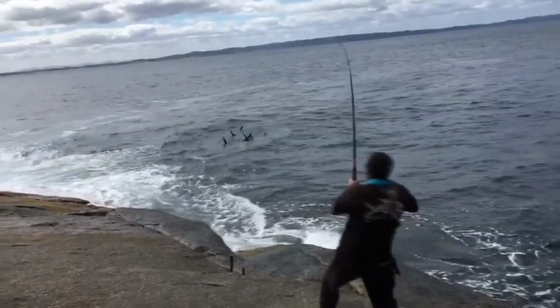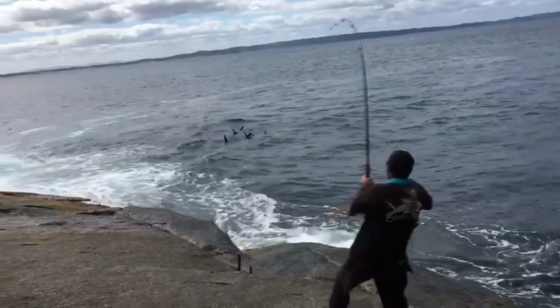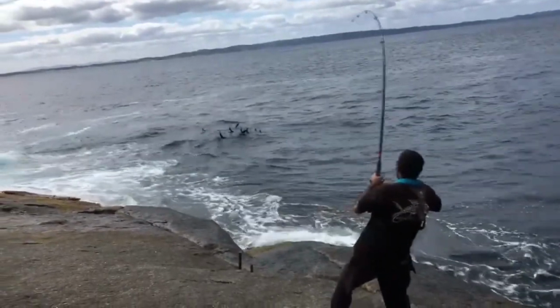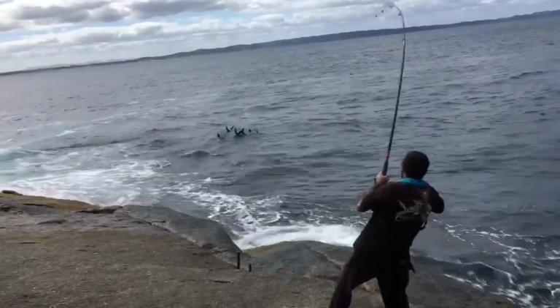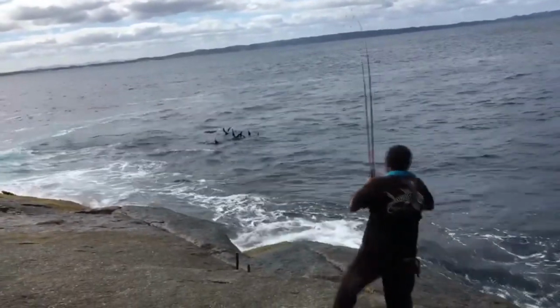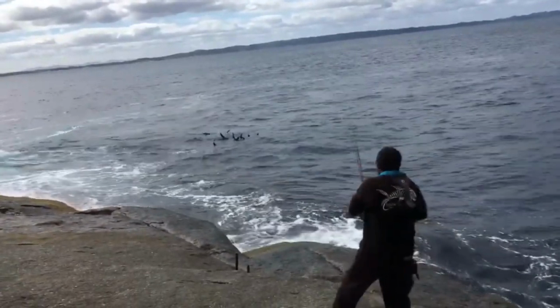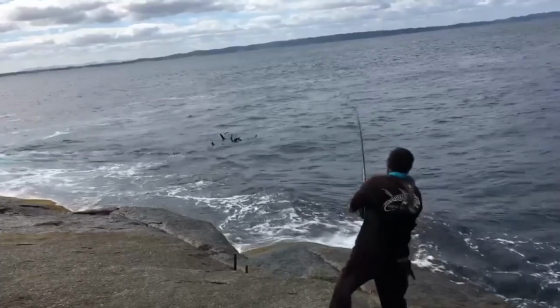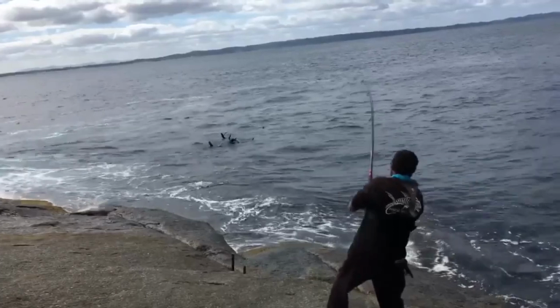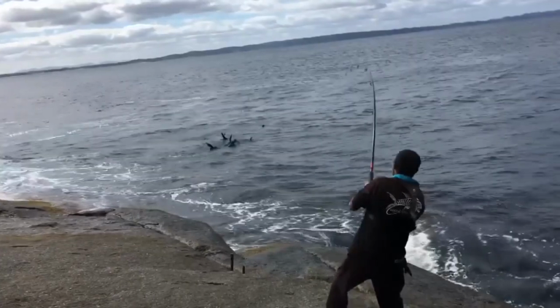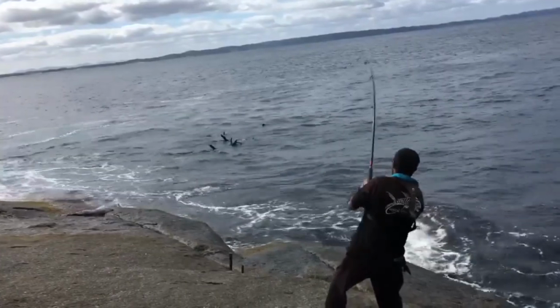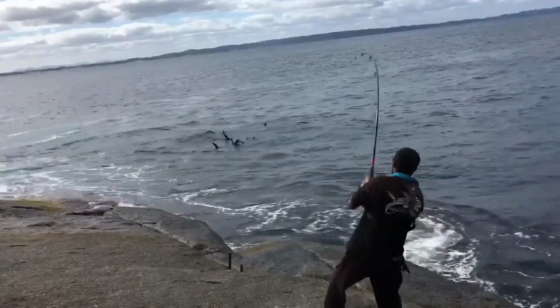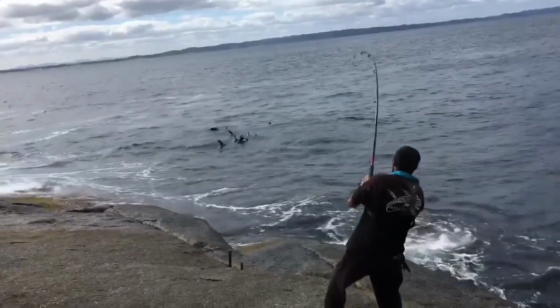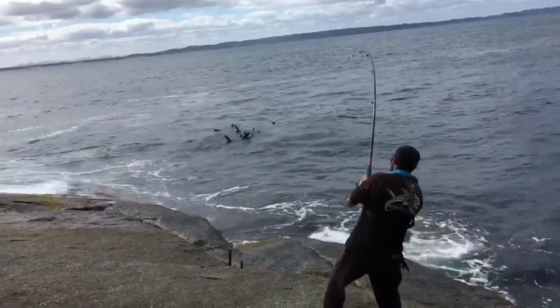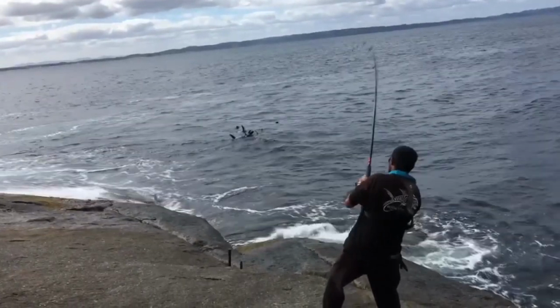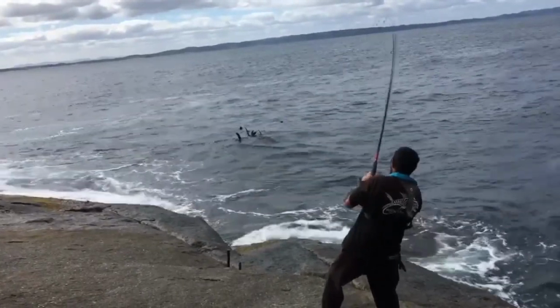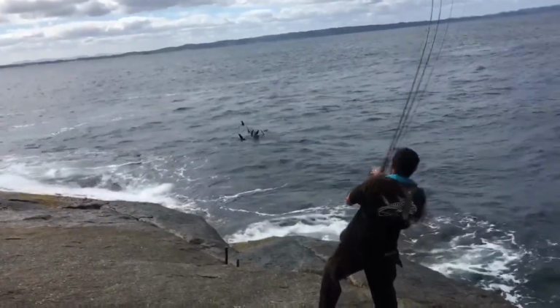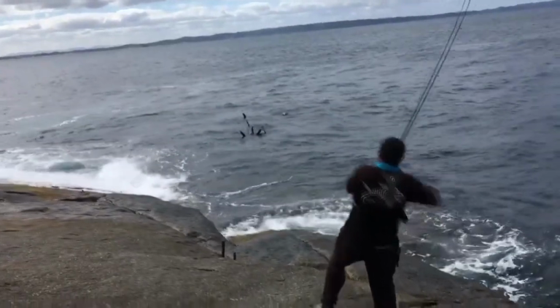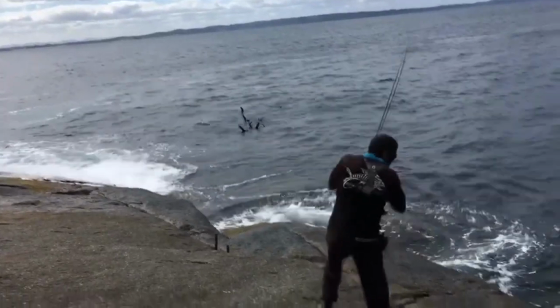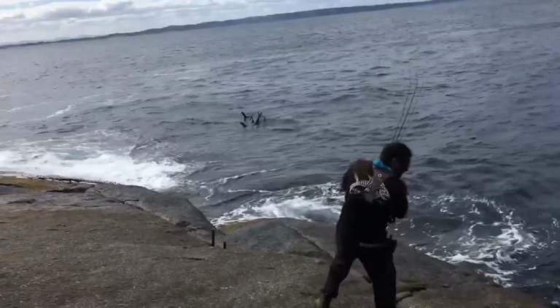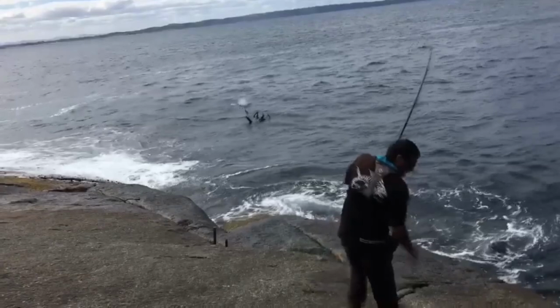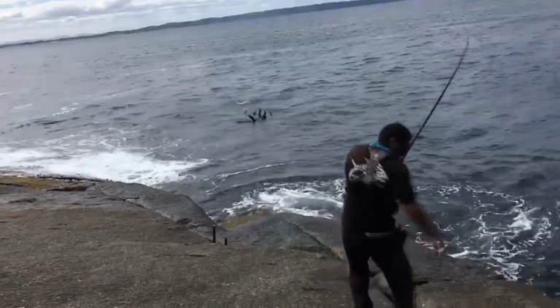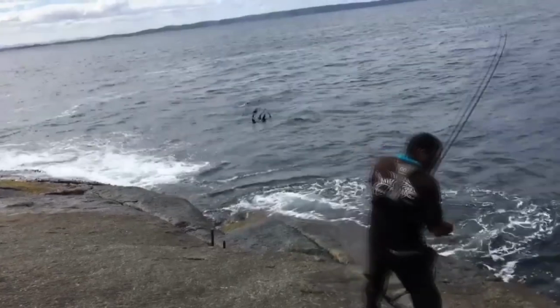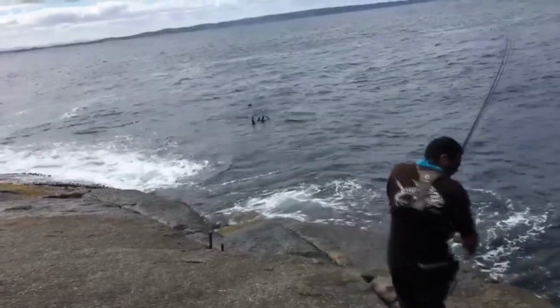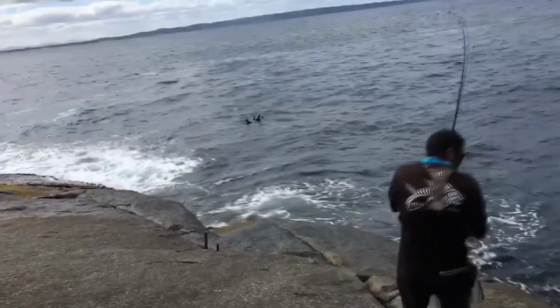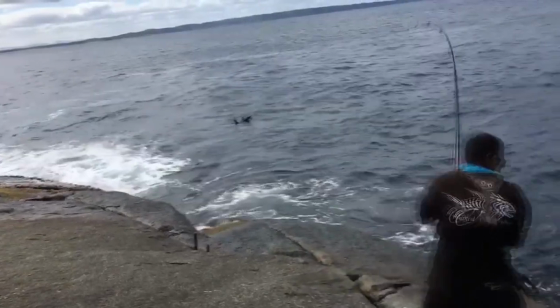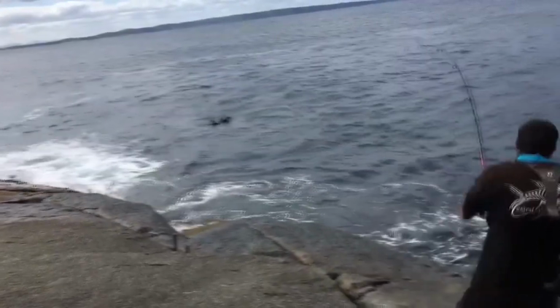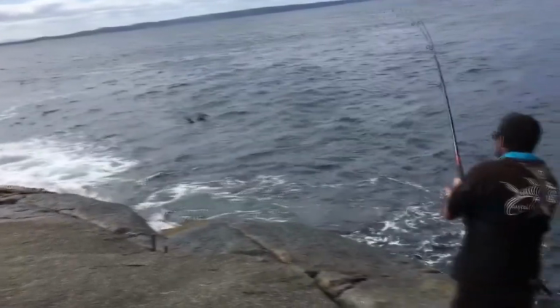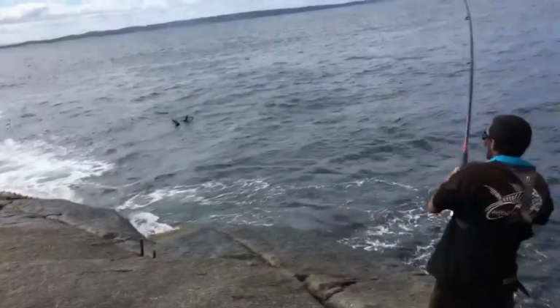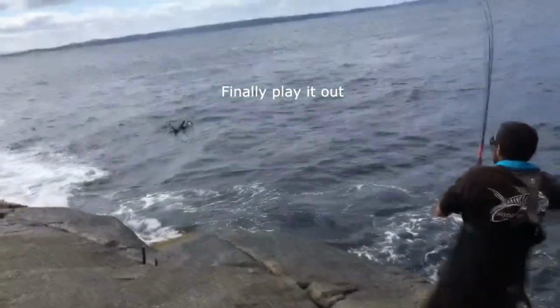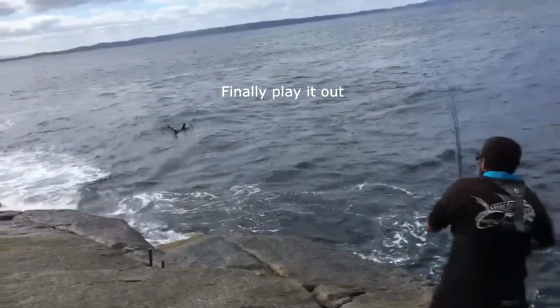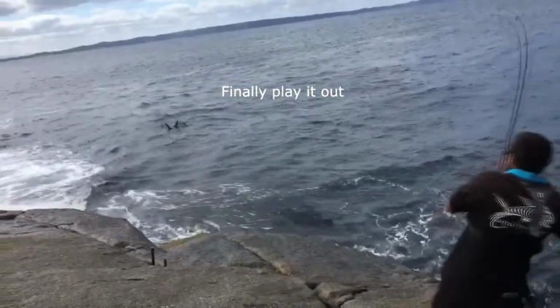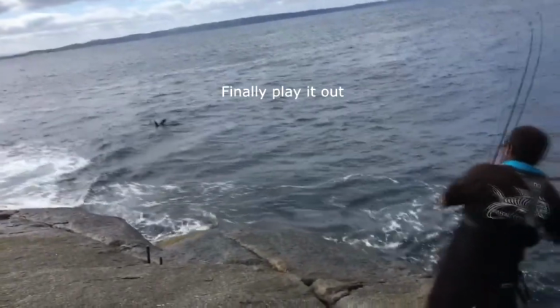These guys are a very big version of our tommy ruff or herring and are in fact cousins. You don't need to catch them off the rocks when they're running — they'll be everywhere and anywhere — but if you do, make sure that PFD is always on and check your rocks beforehand. We'll be going over some general rock safety tips in another episode.